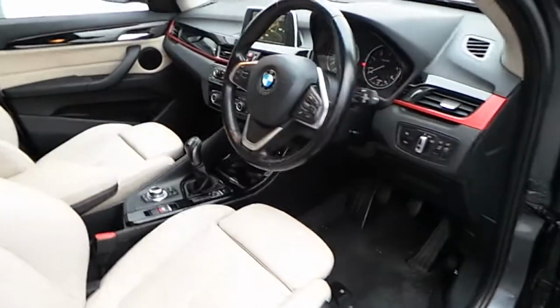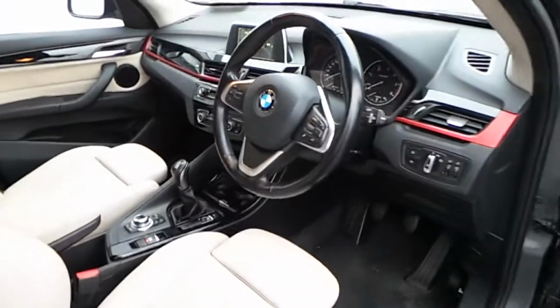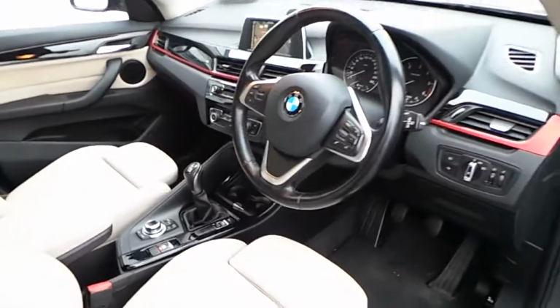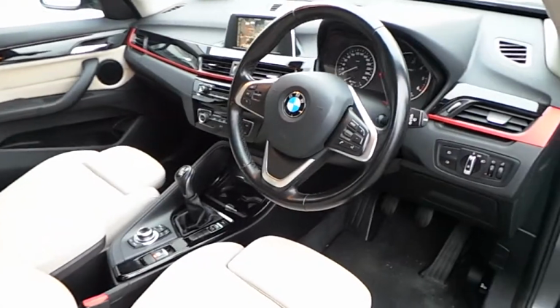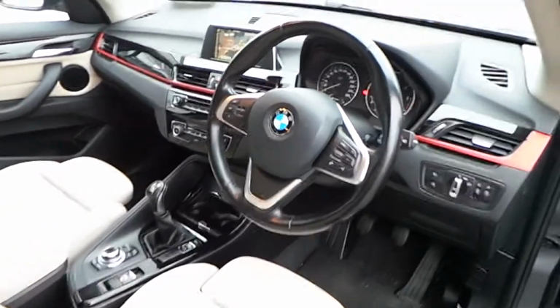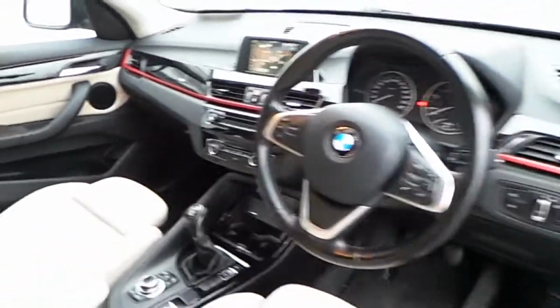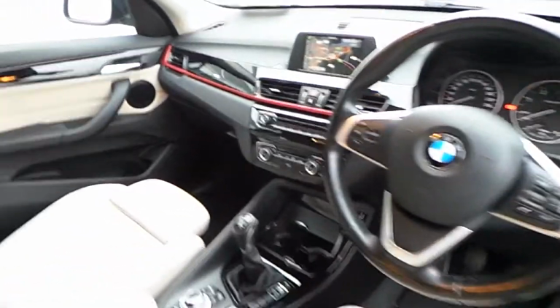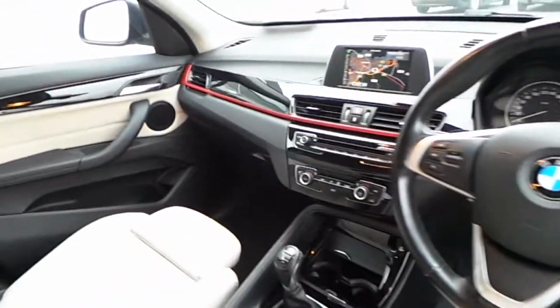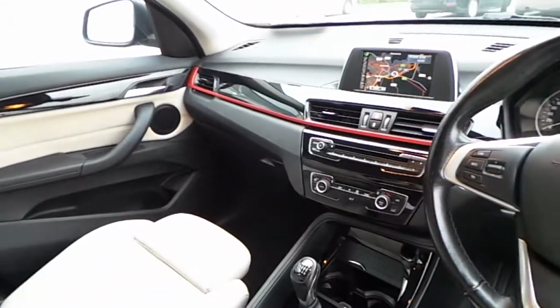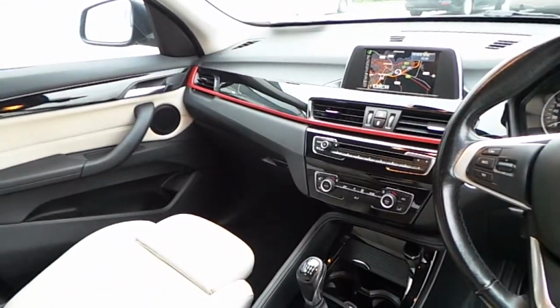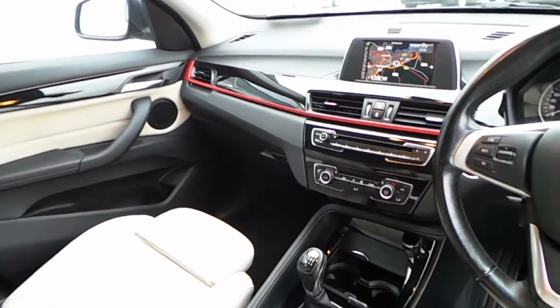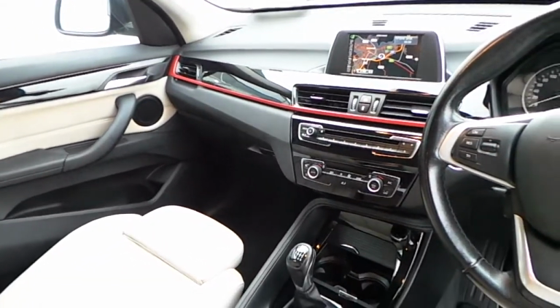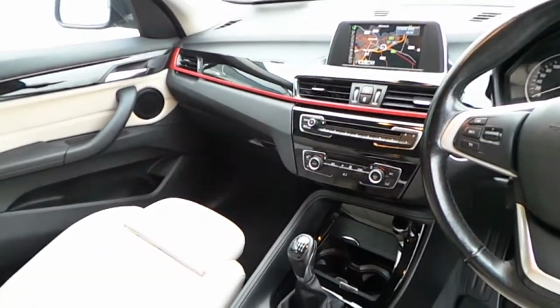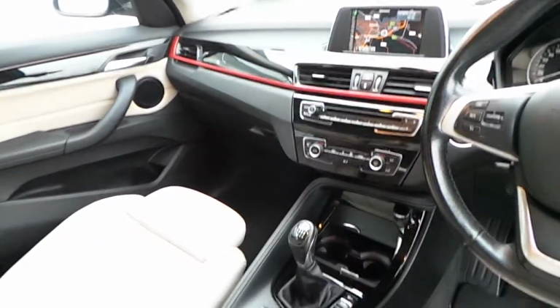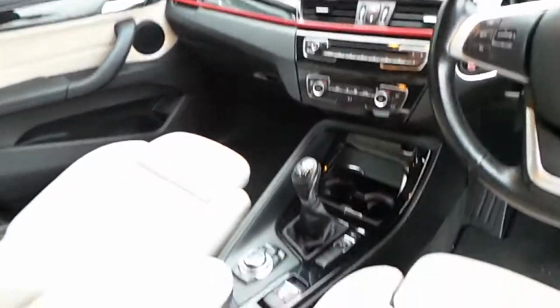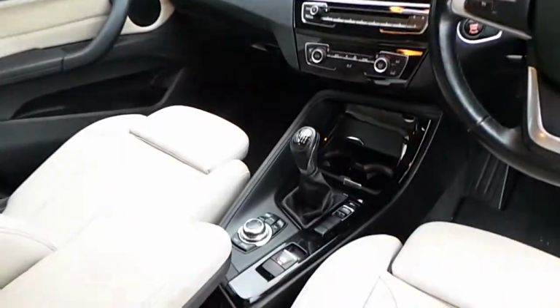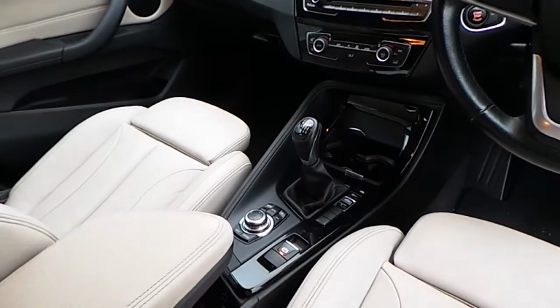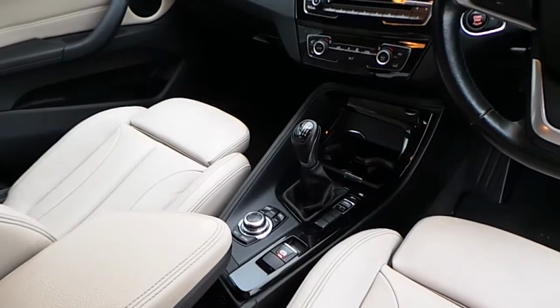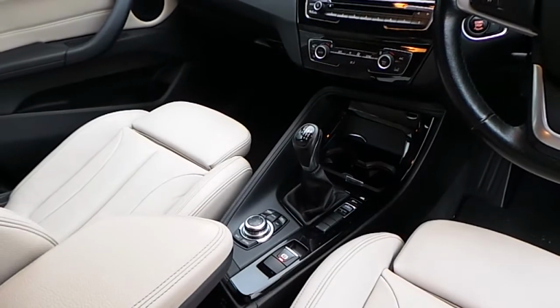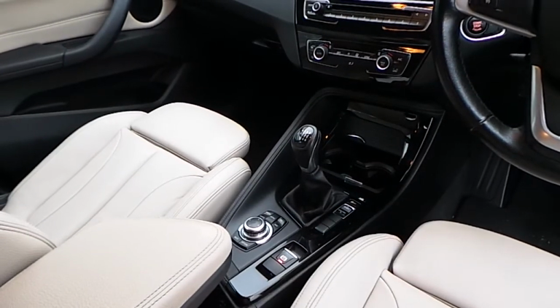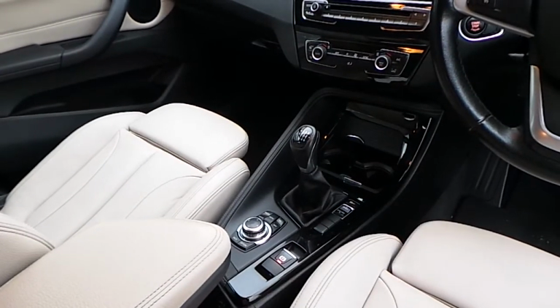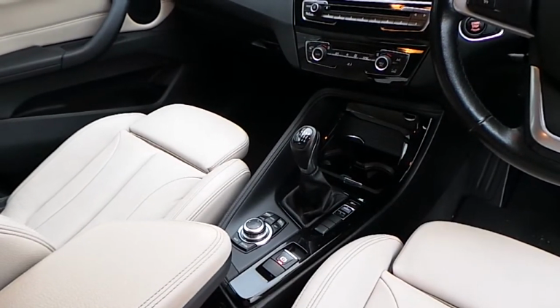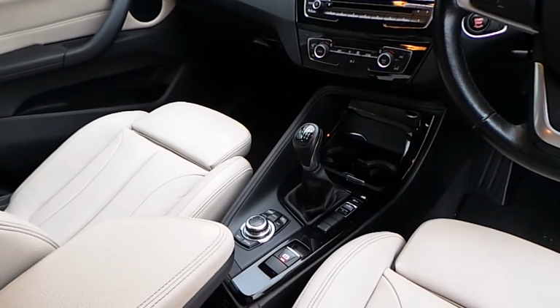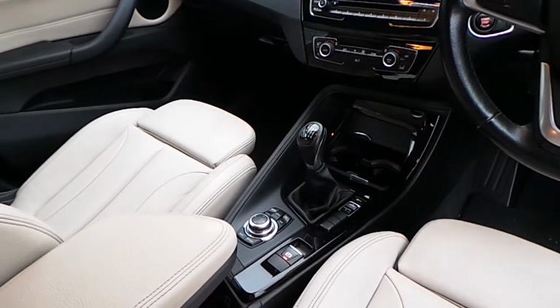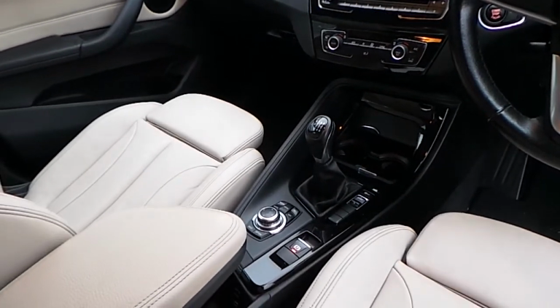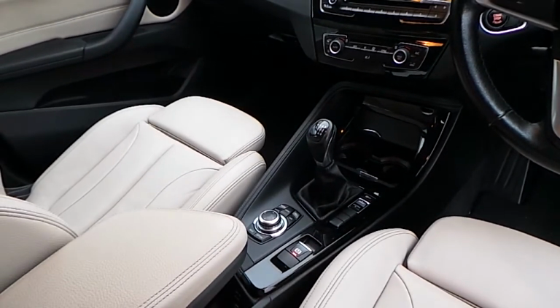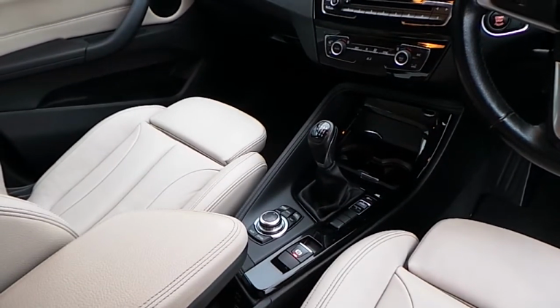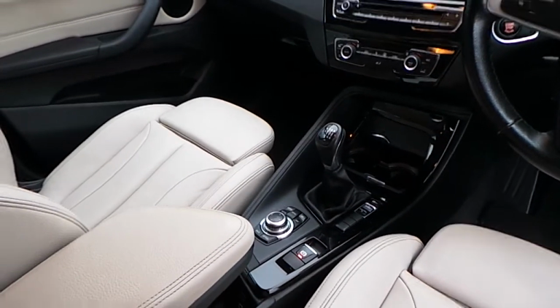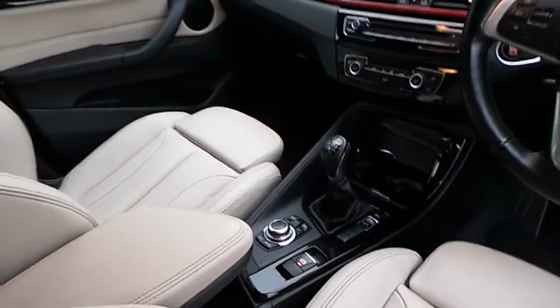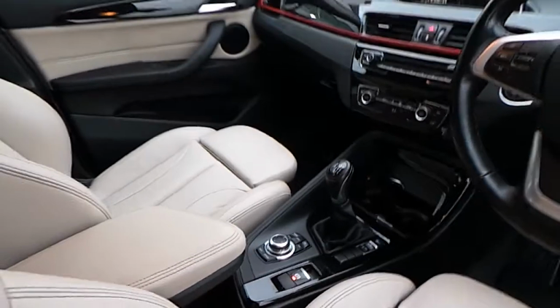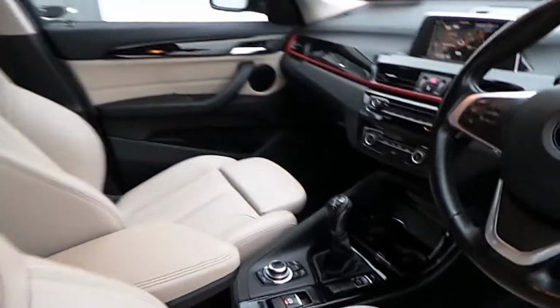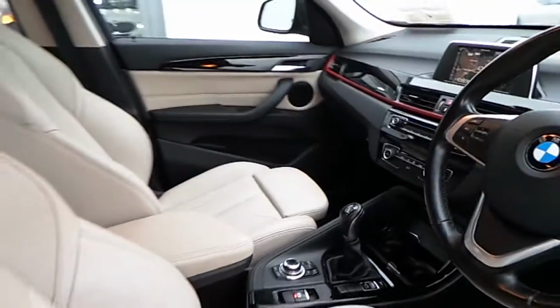Closer look at the front of this car. It comes with satellite navigation, air conditioning, 3 different drive modes — Sport, Comfort and Eco Pro — and a 6 speed manual gearbox.